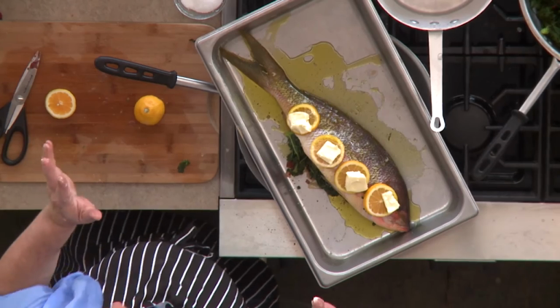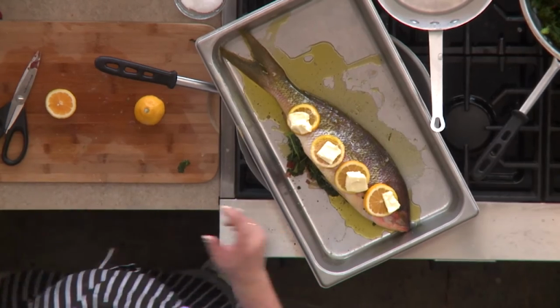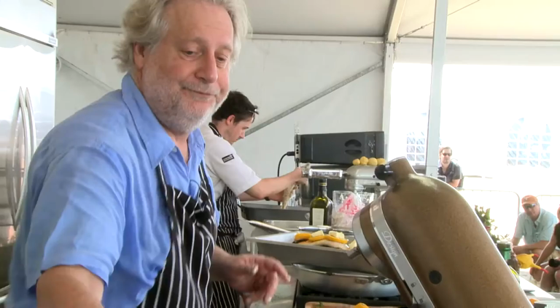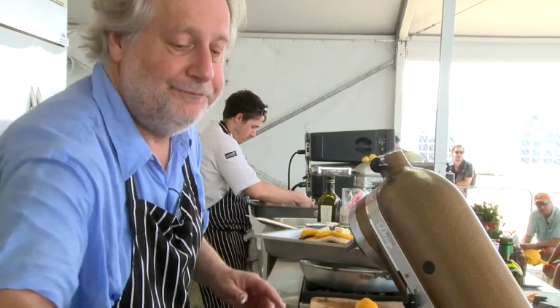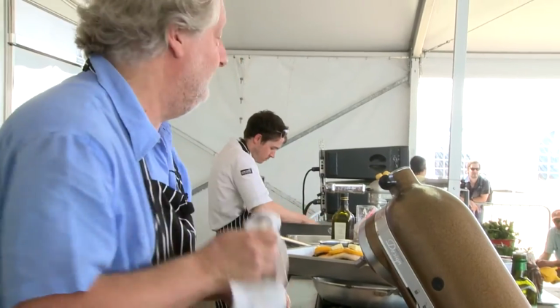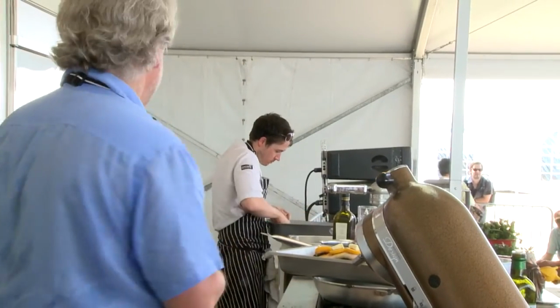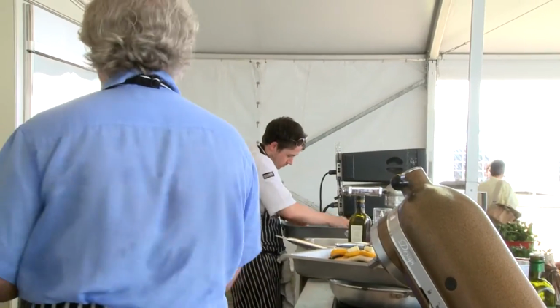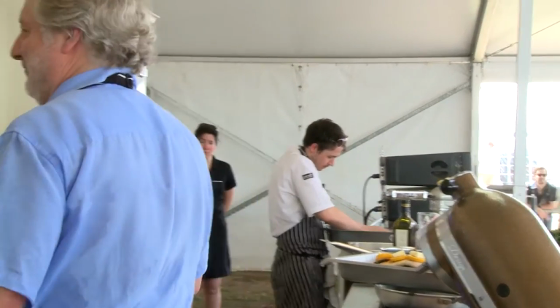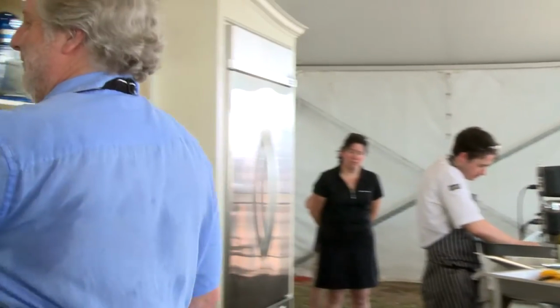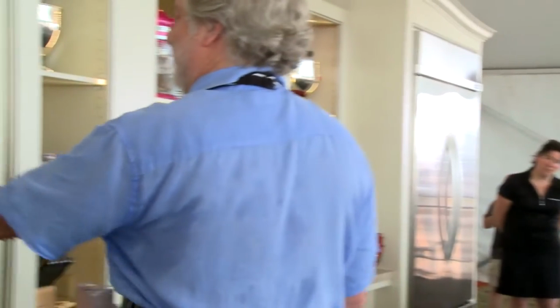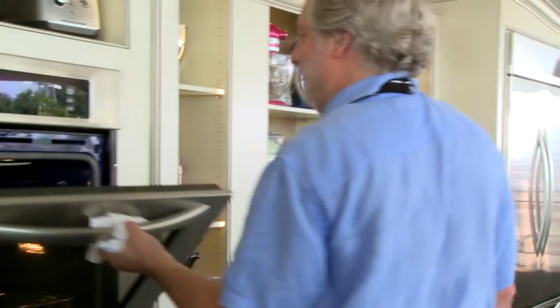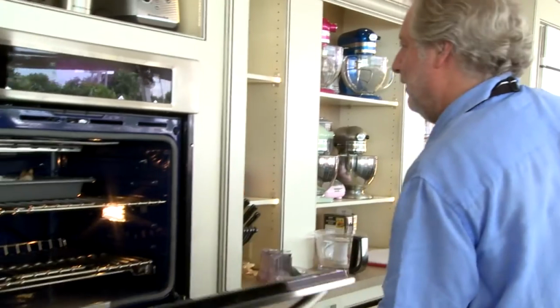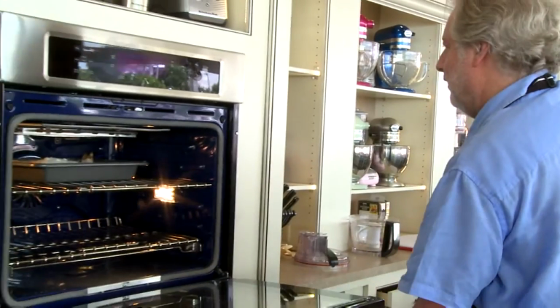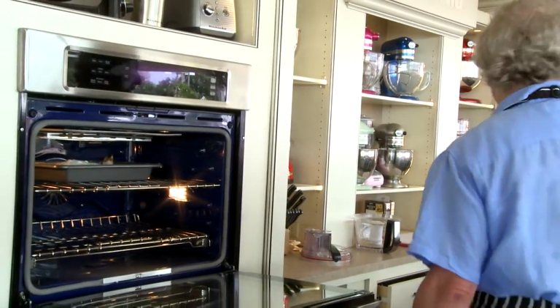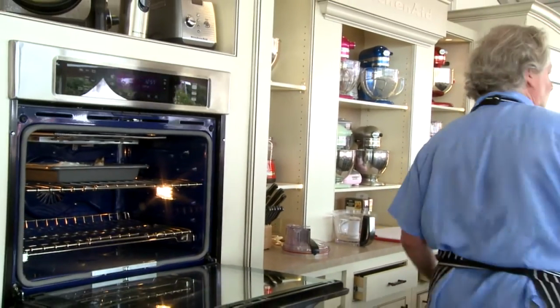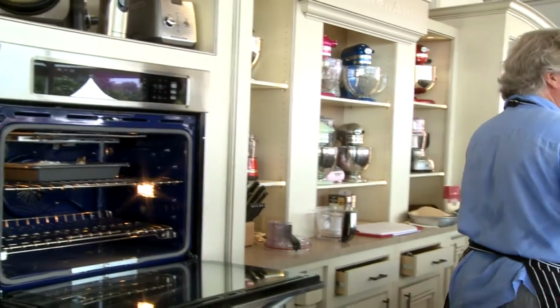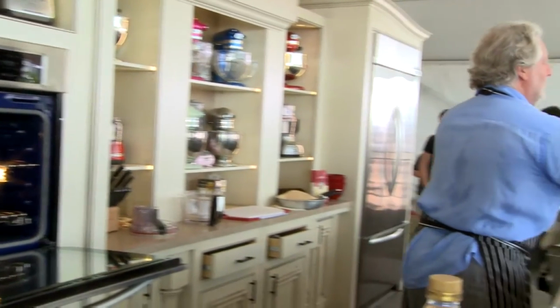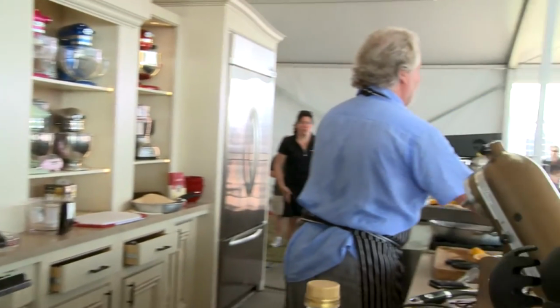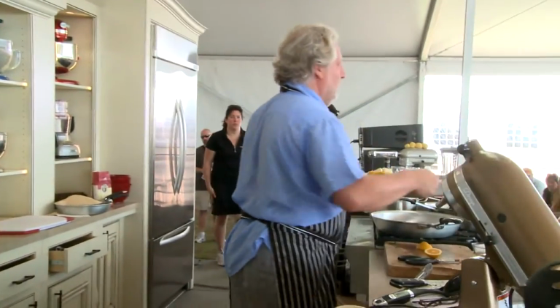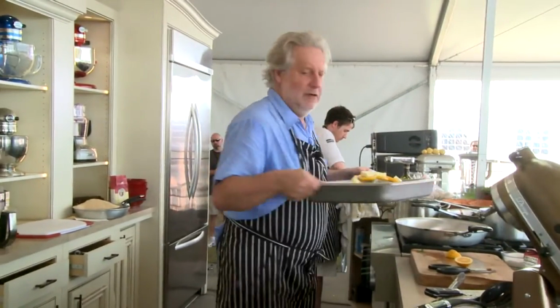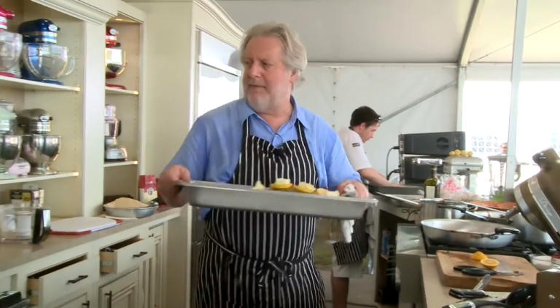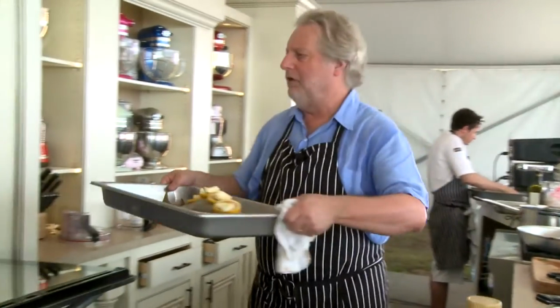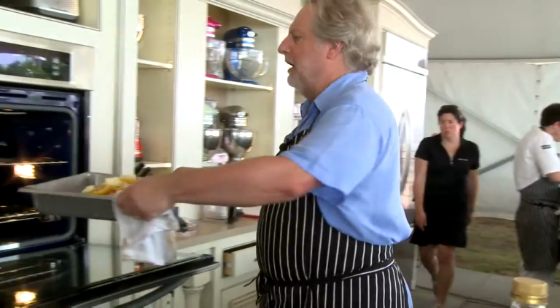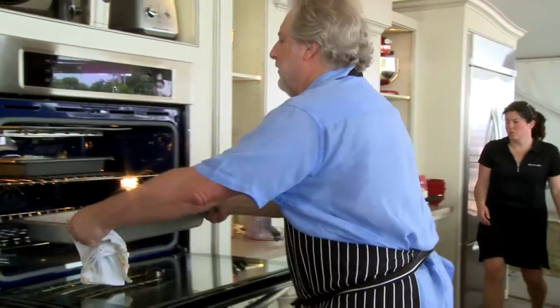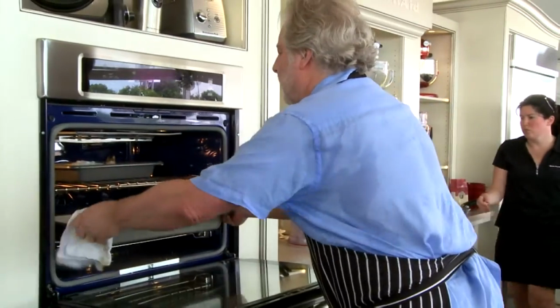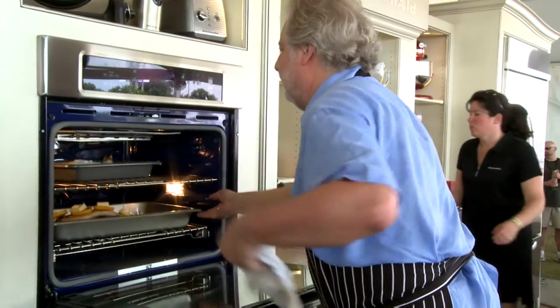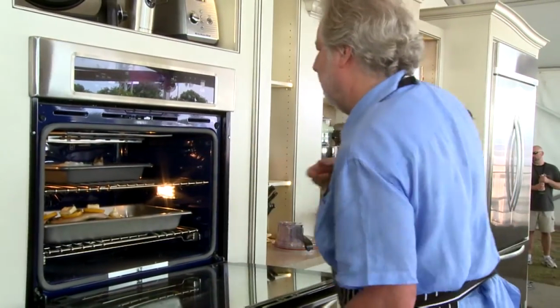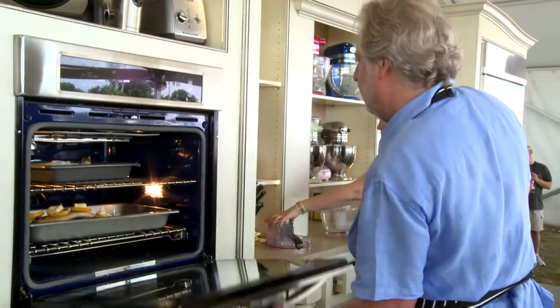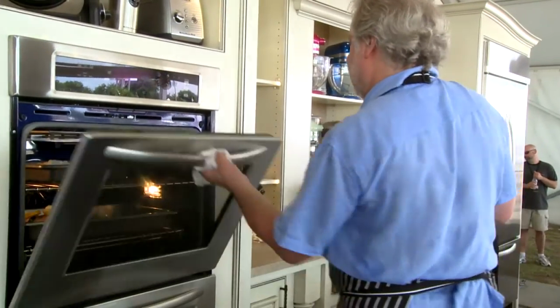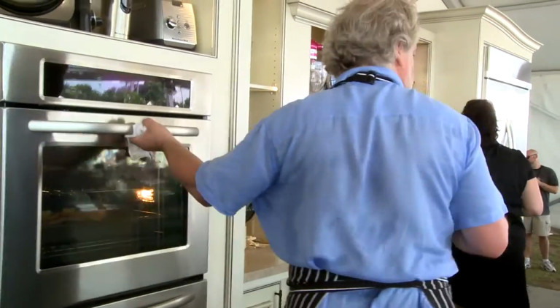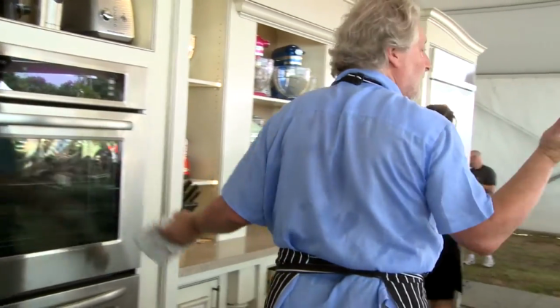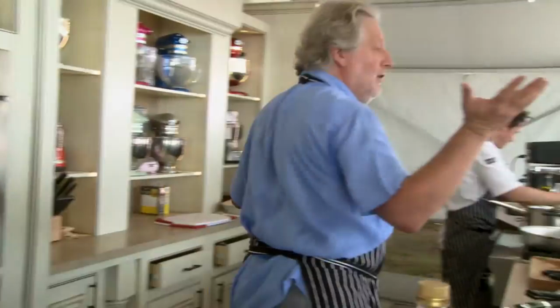That's all you have to do. How long has the fish been in the oven? Nine minutes. Can you give me the 12-minute mark, please? And that's it — you're done.